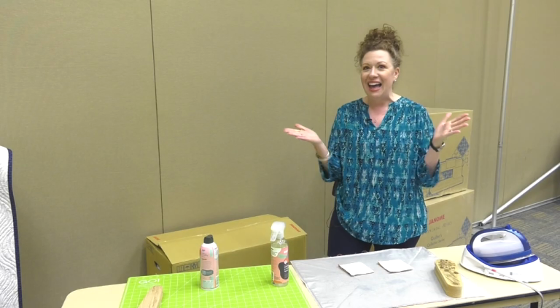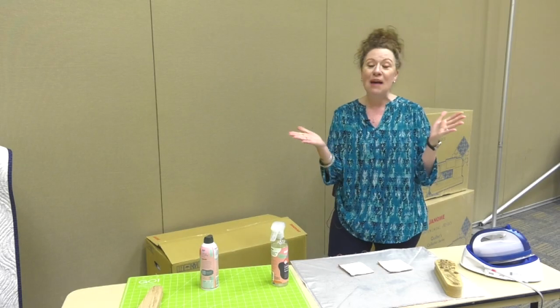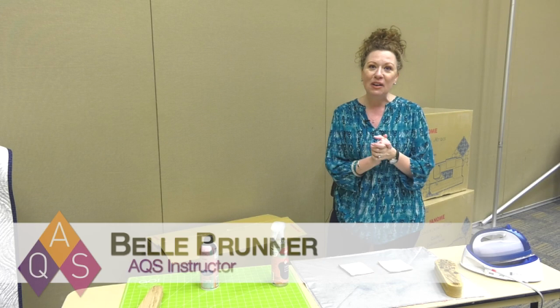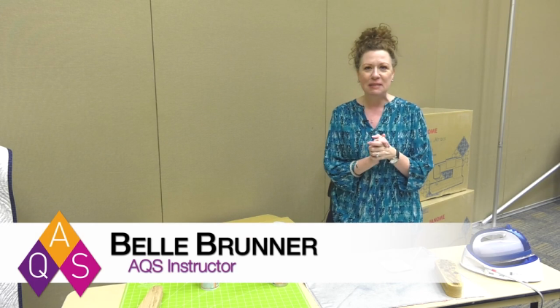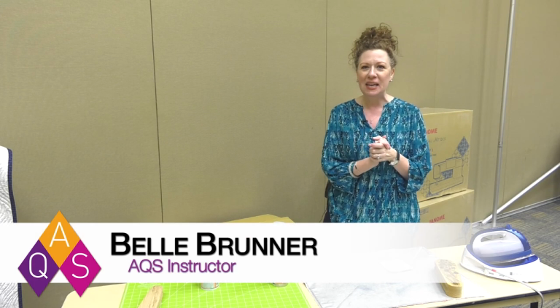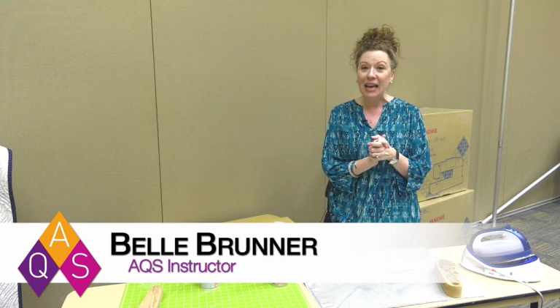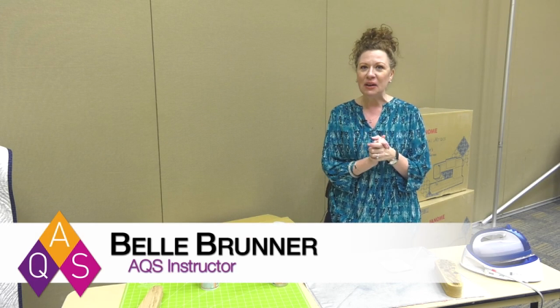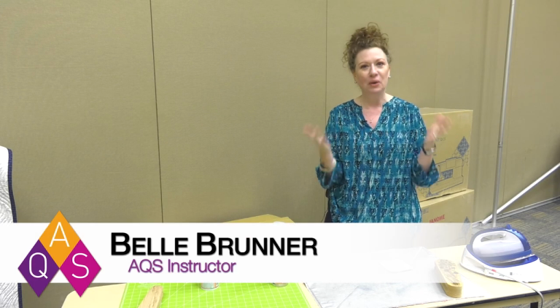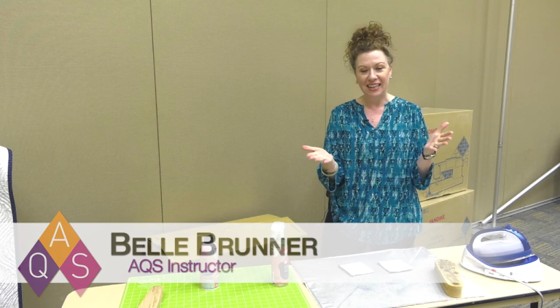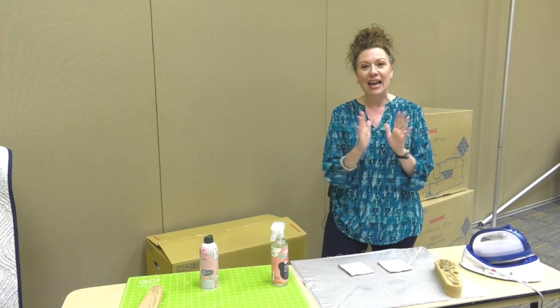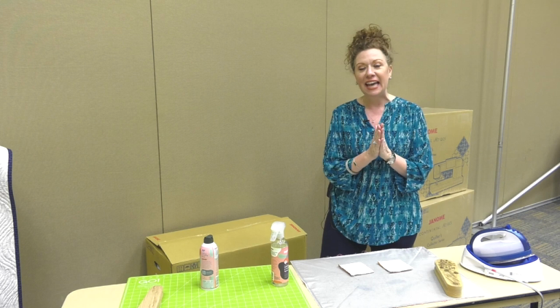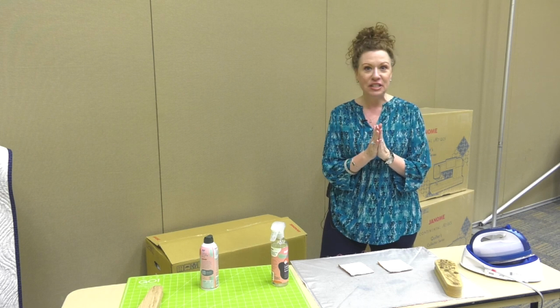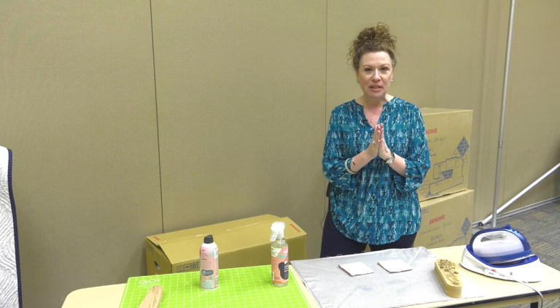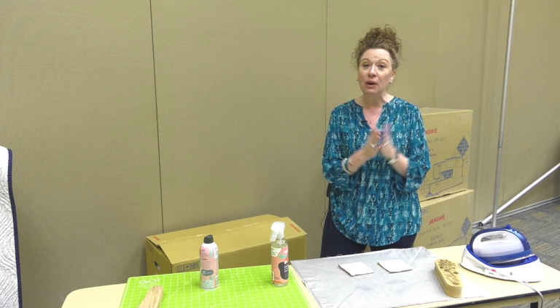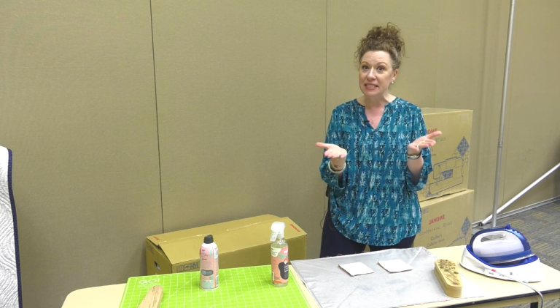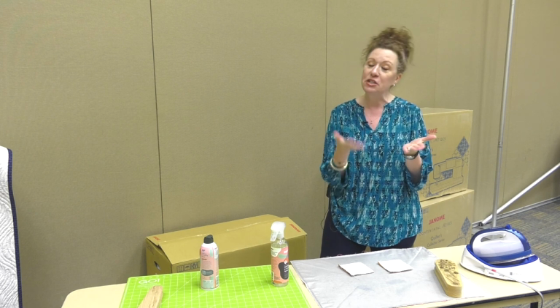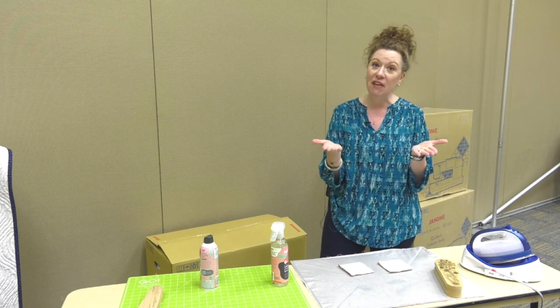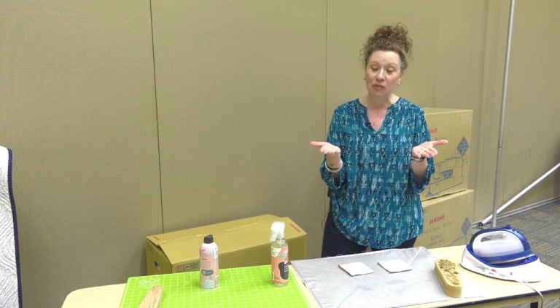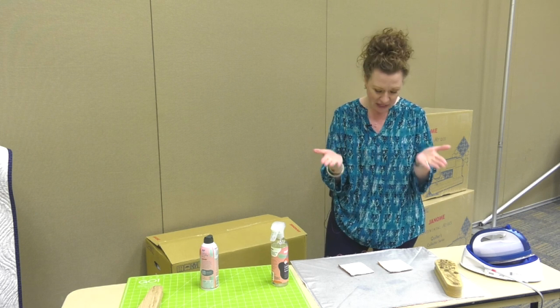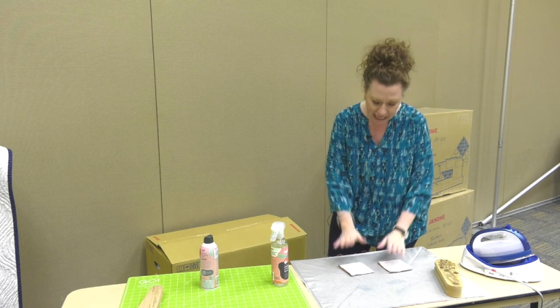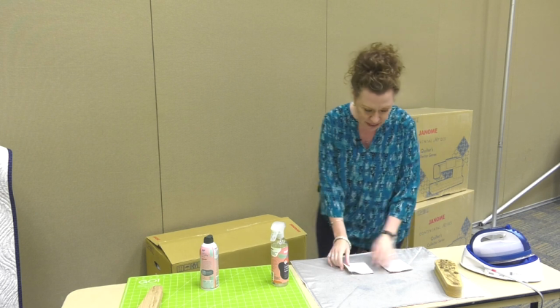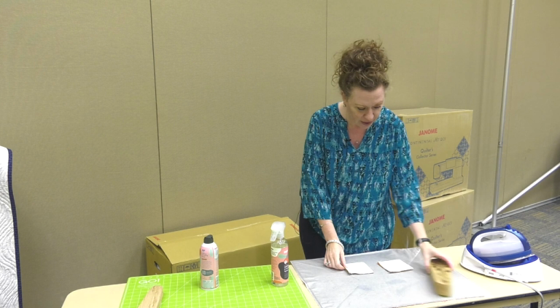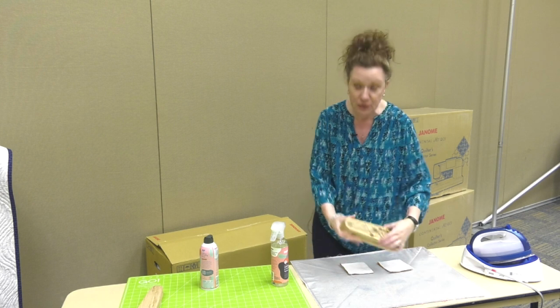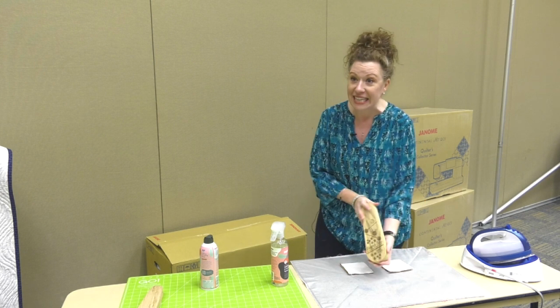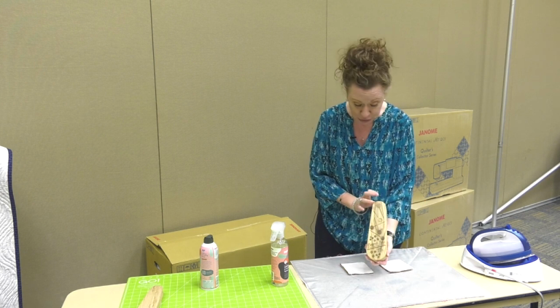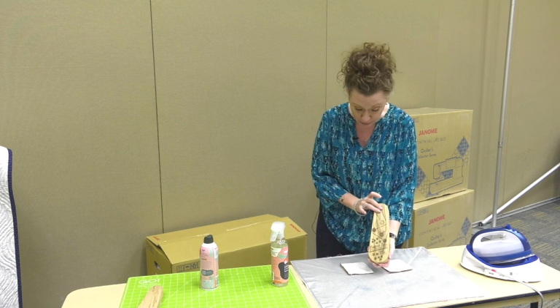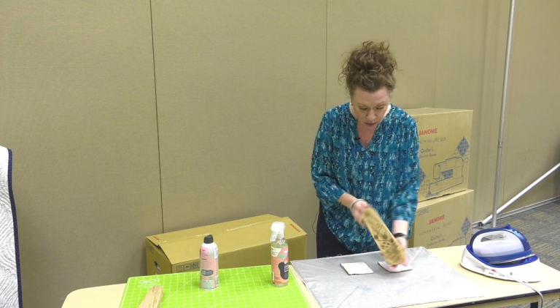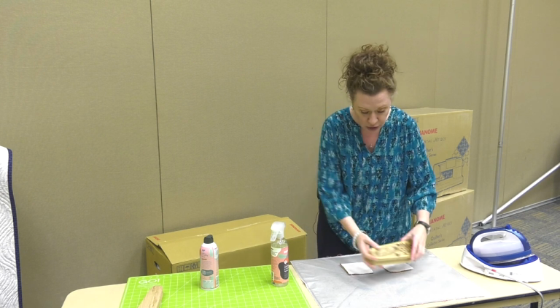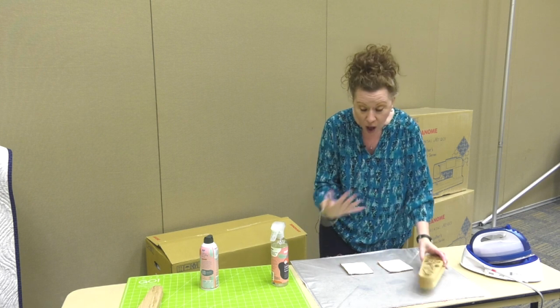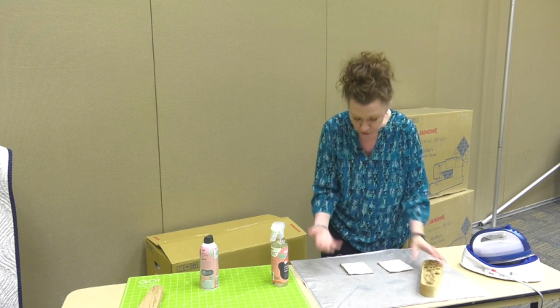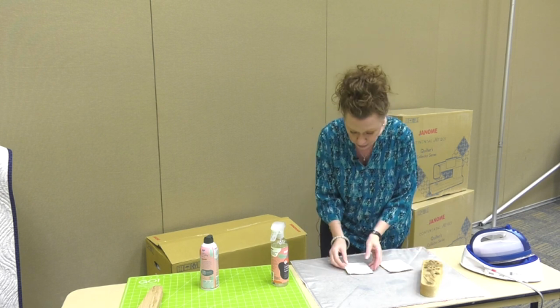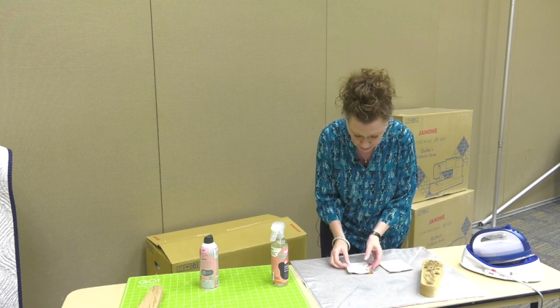Hi, I'm Belle from Seam Sew Me and I'm here at Quilt Week. I'm going to take just a moment to show you a quick tip that you might find helpful. It has to do with using a tailor's clapper, which I often use when I'm quilting.